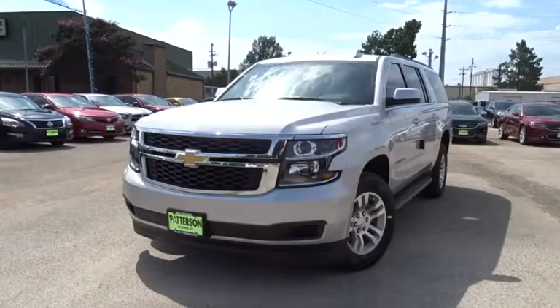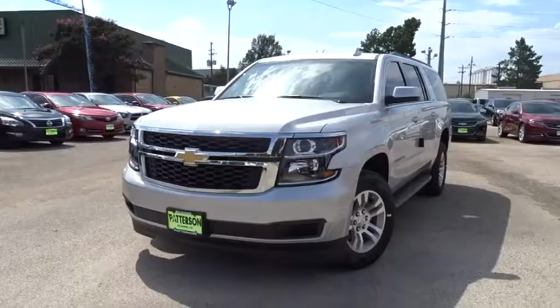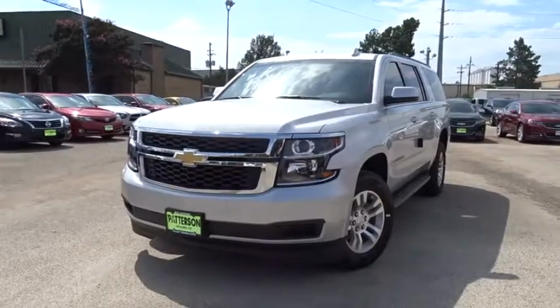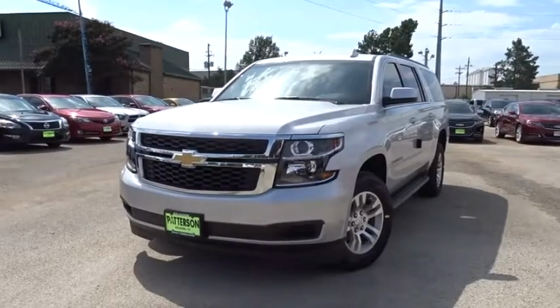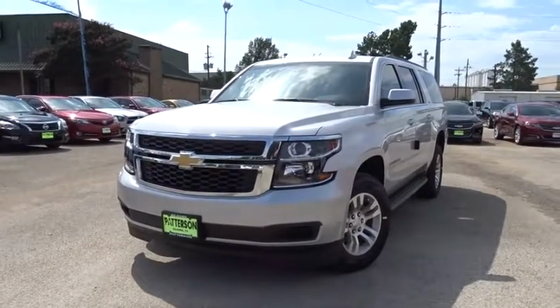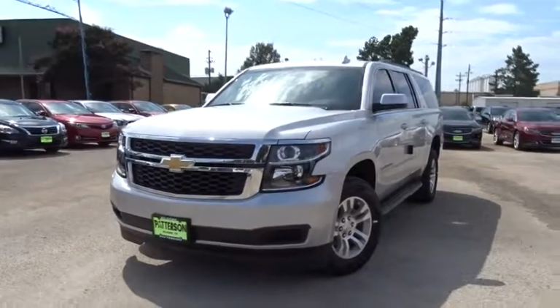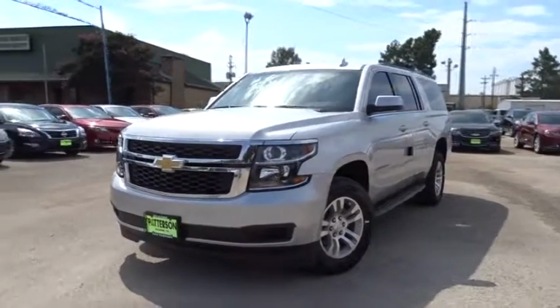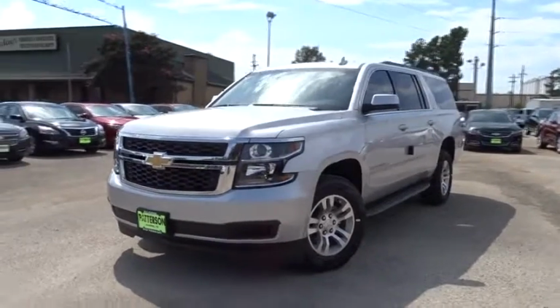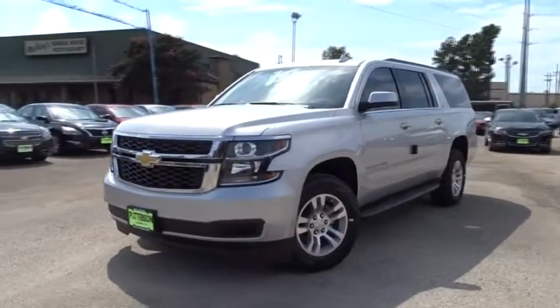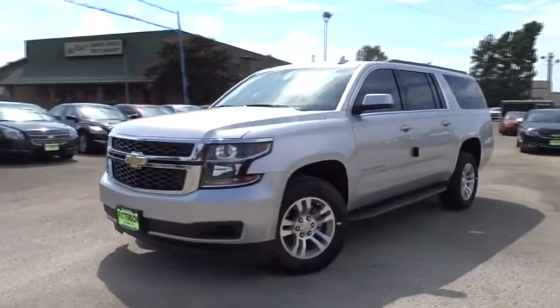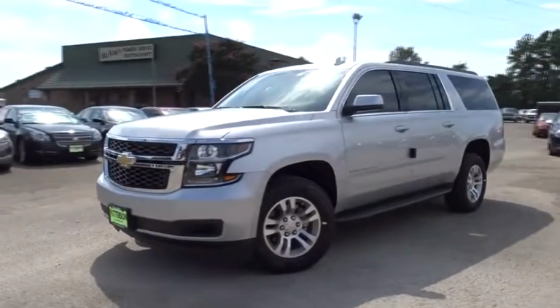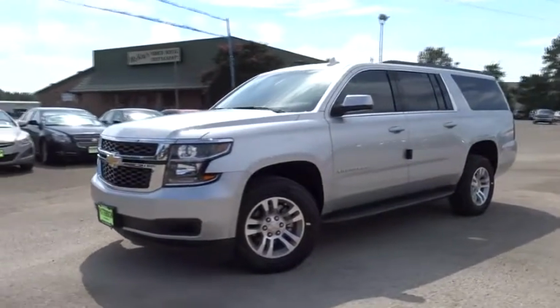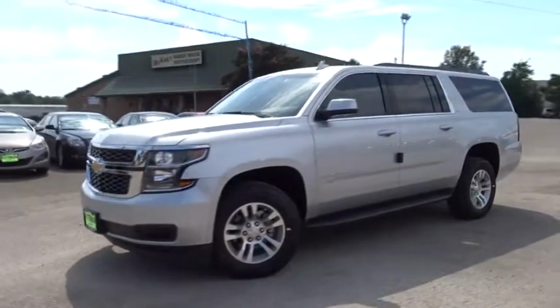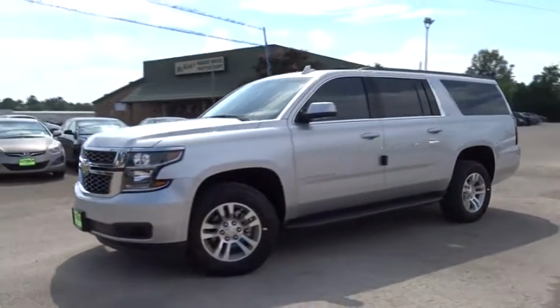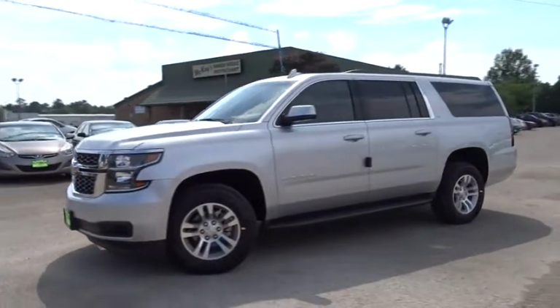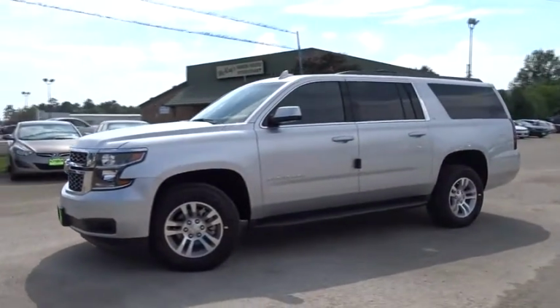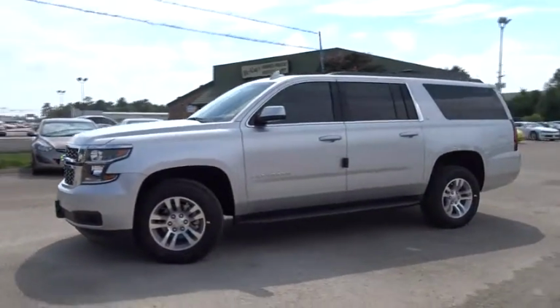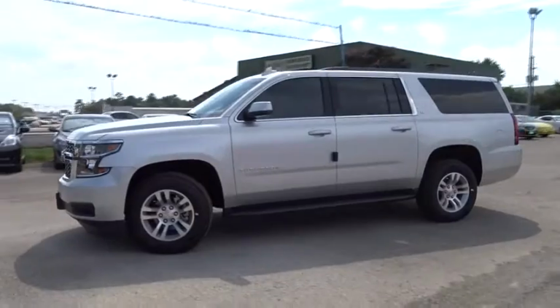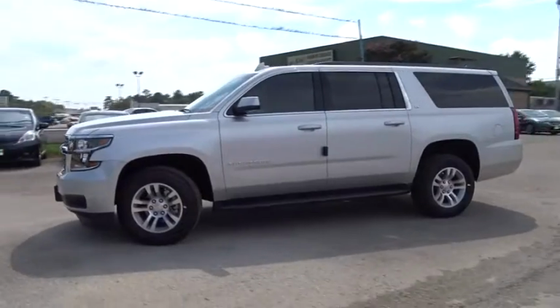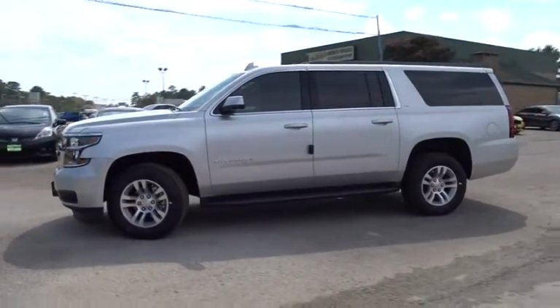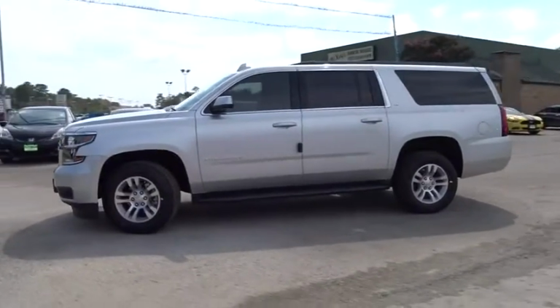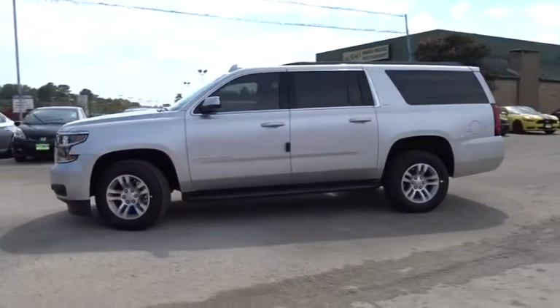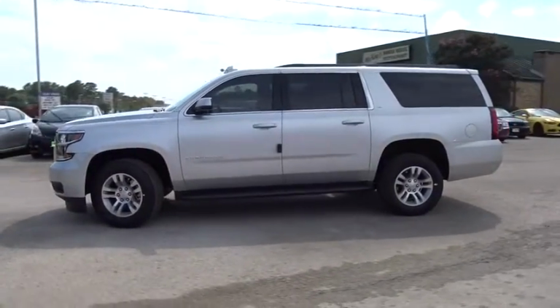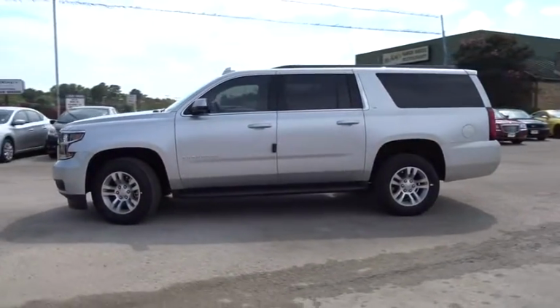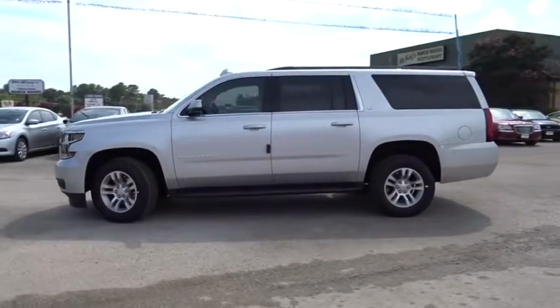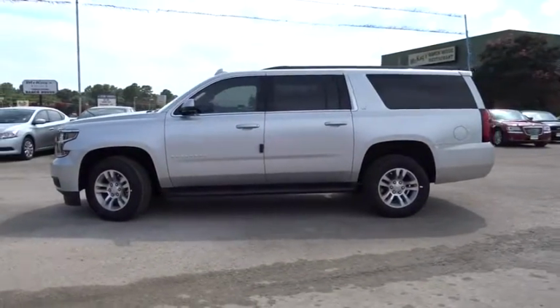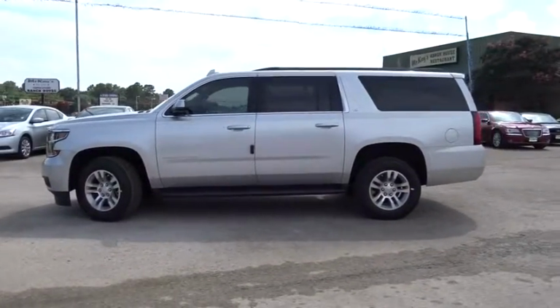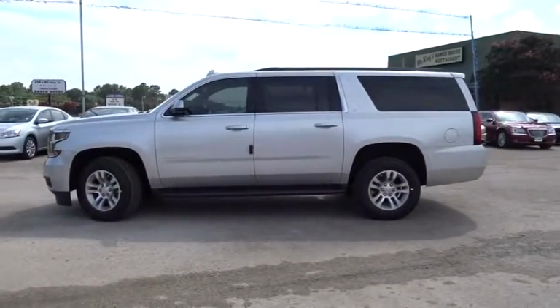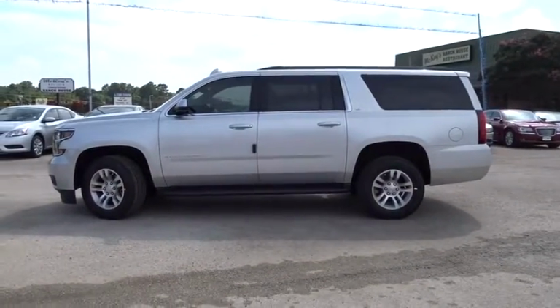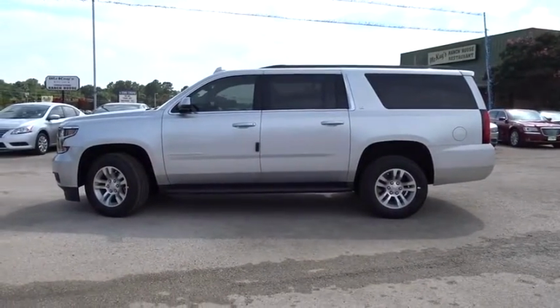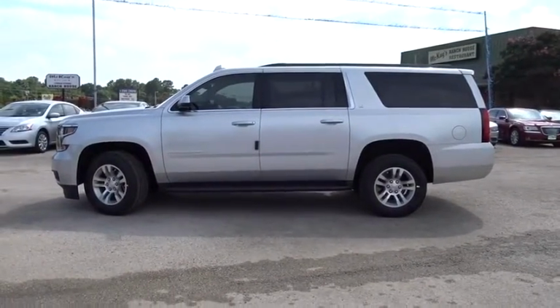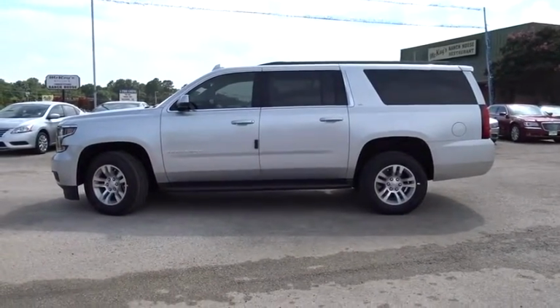The 2016 Chevrolet Suburban. Suburban excels at towing heavy trailers, hauling loads of people and gear, and enduring hard use and rugged terrain.